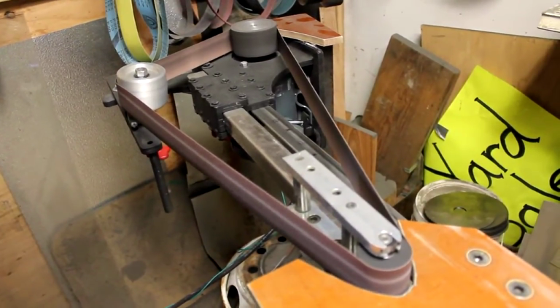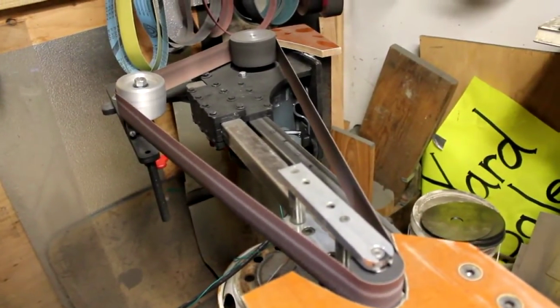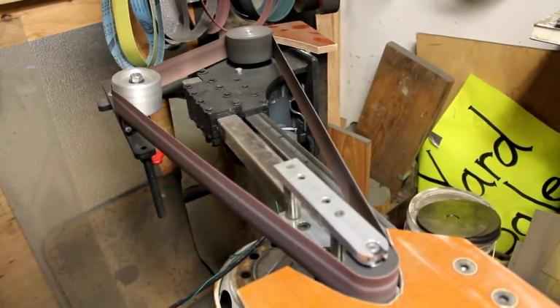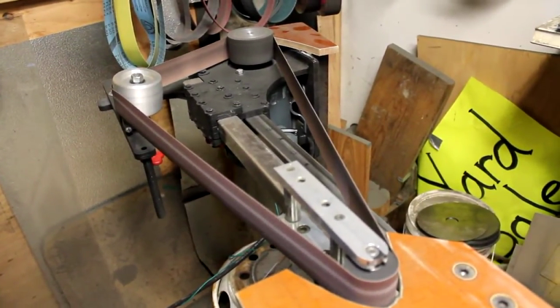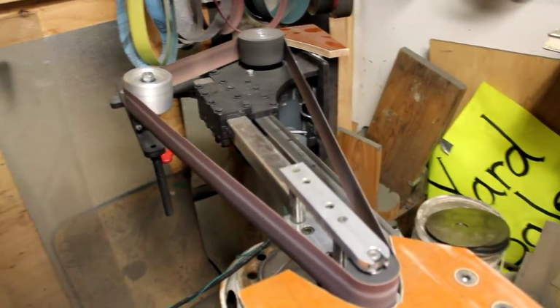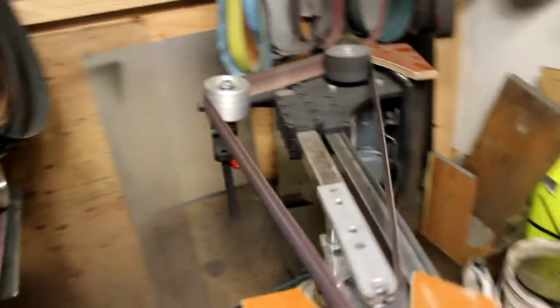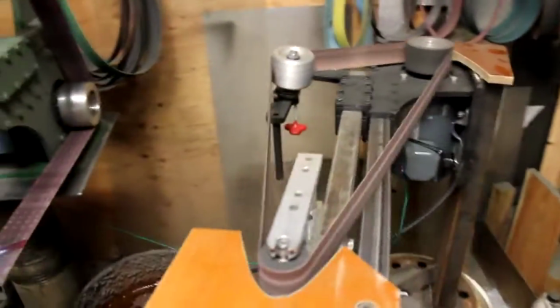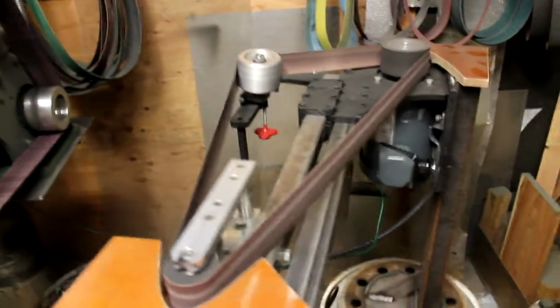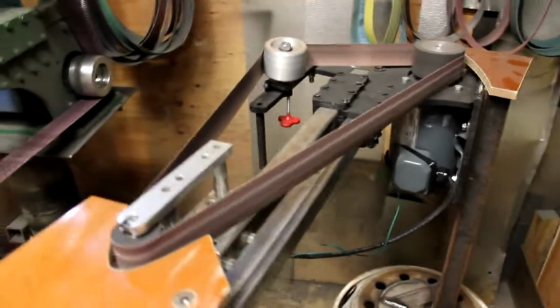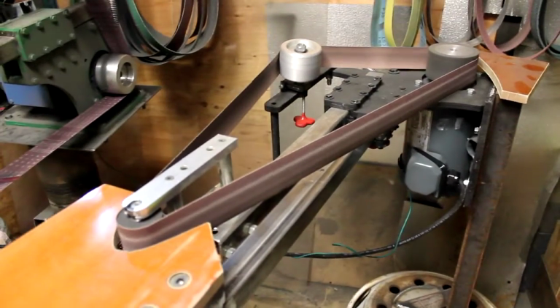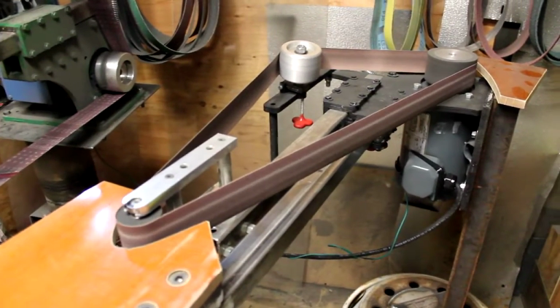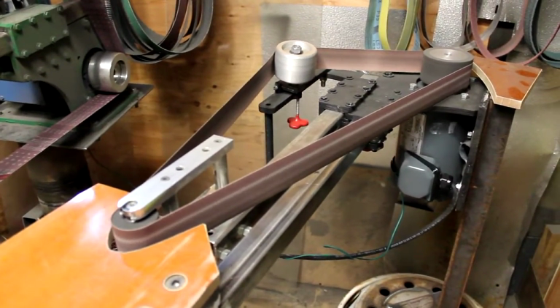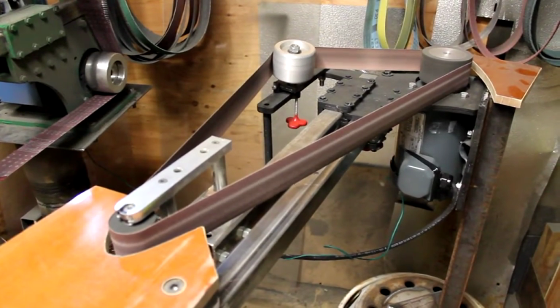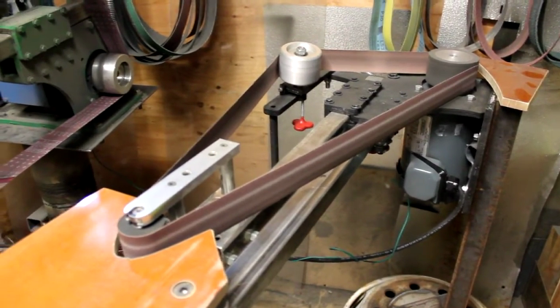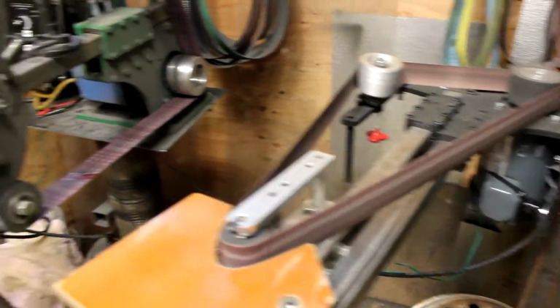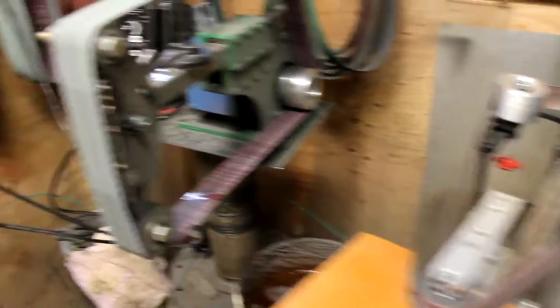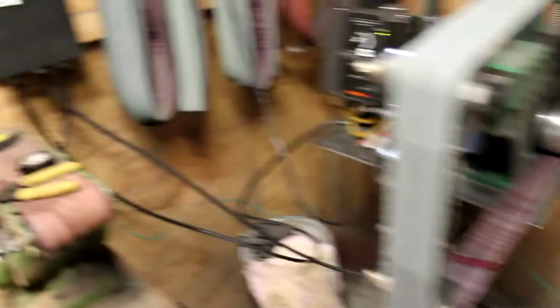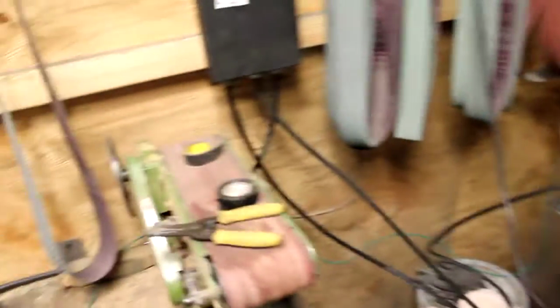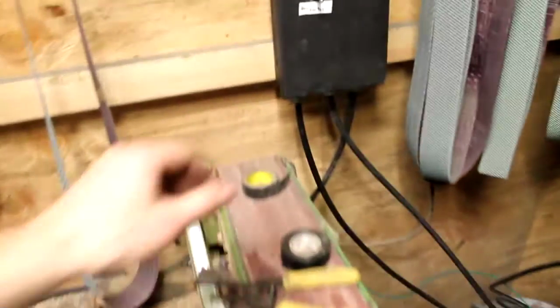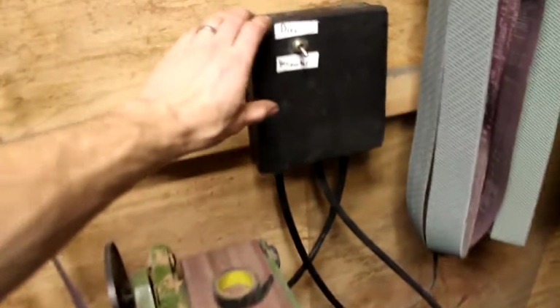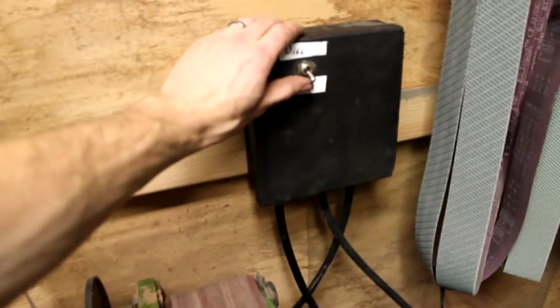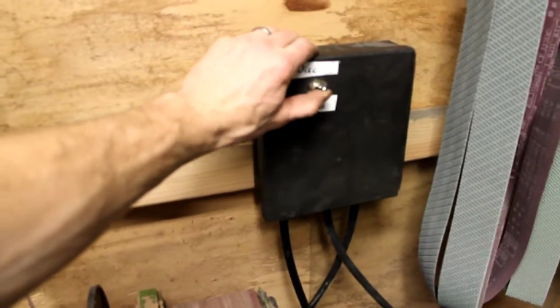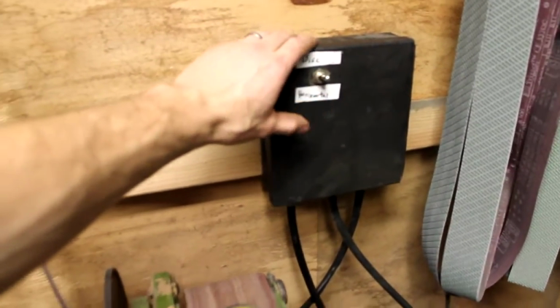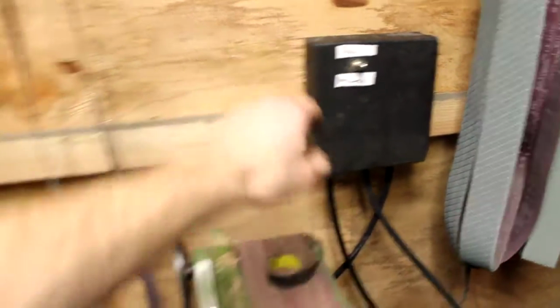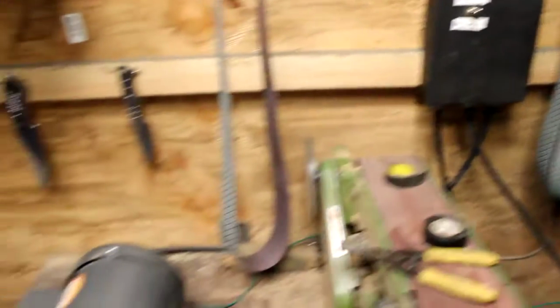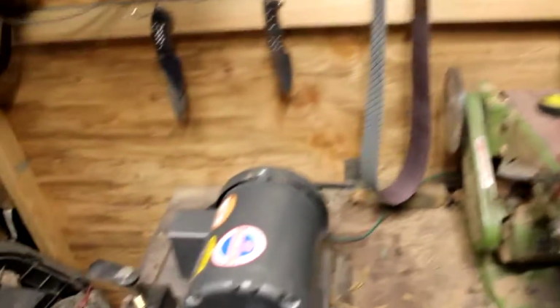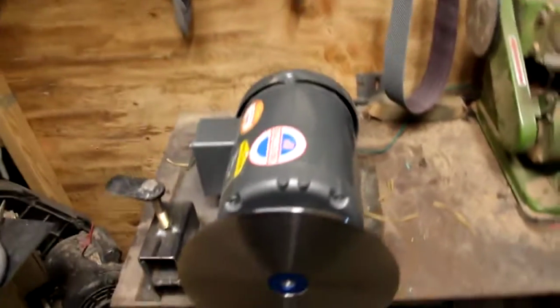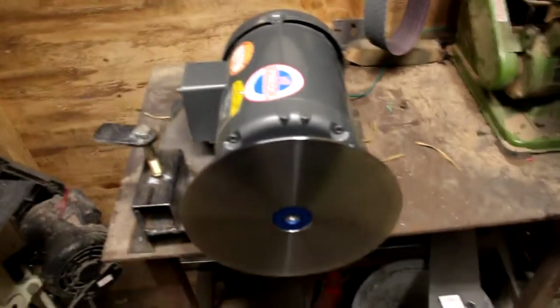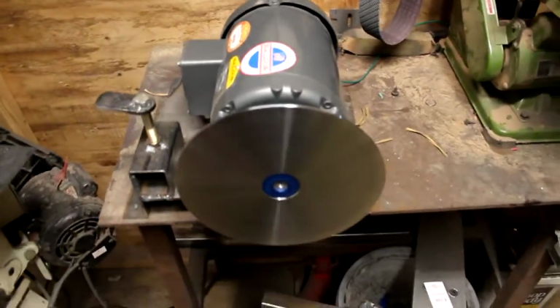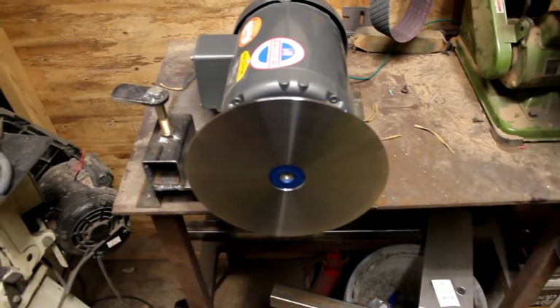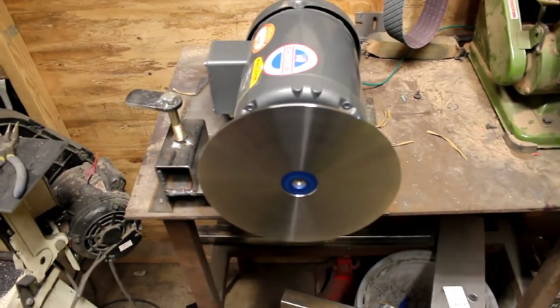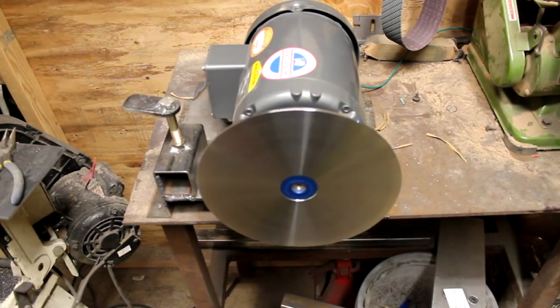Still need to mount up a couple grinding stations on it, but it's all wired up and going anyway. Switch that over to the disc. There's the disc running.